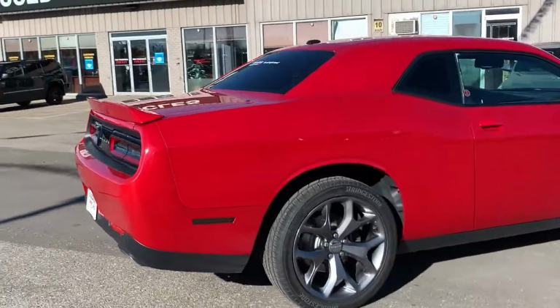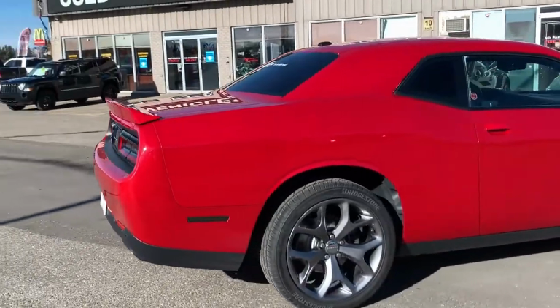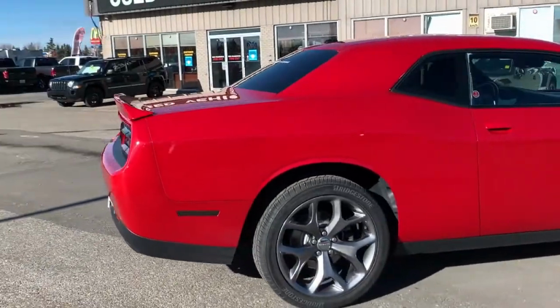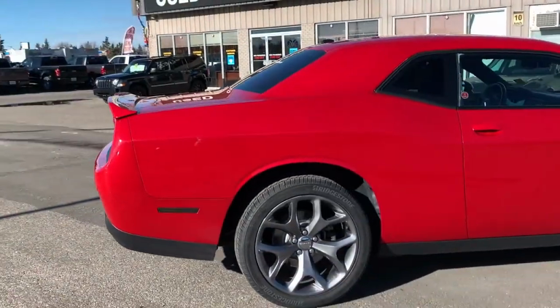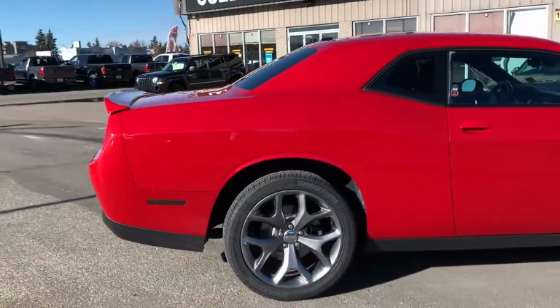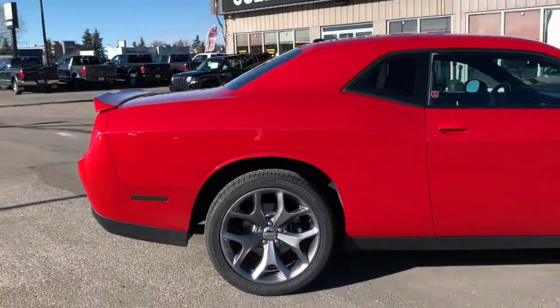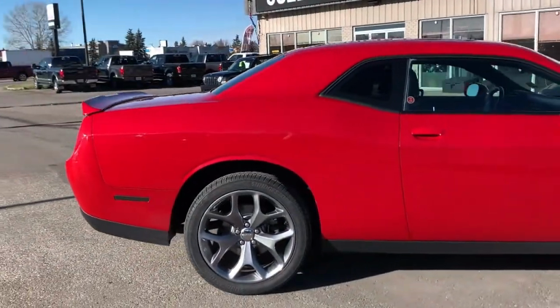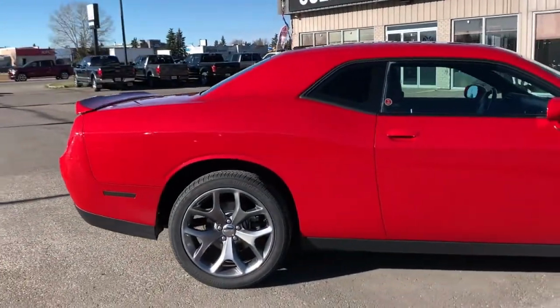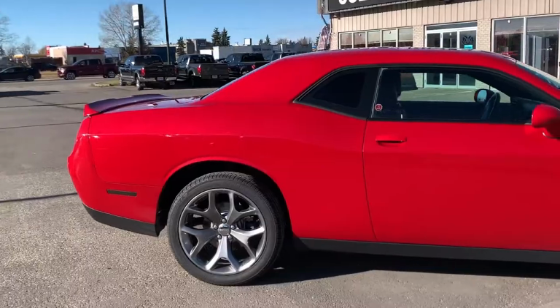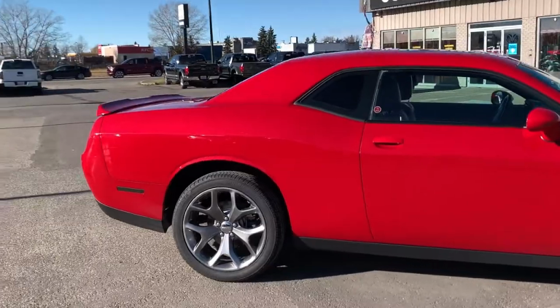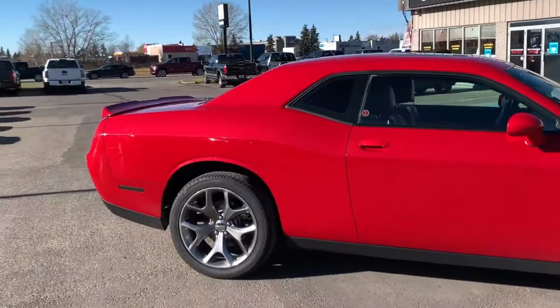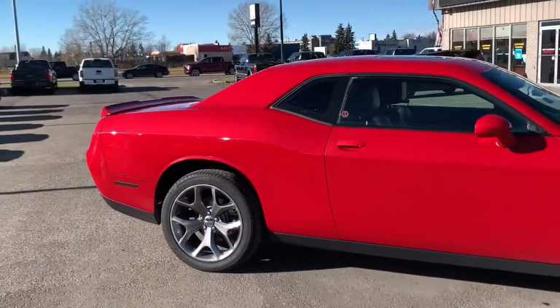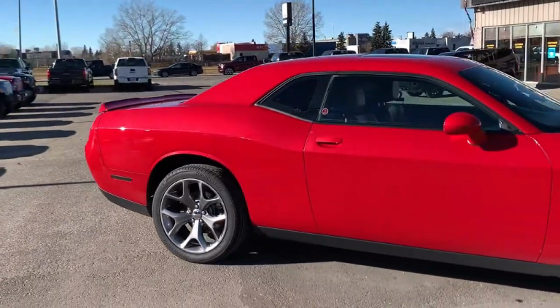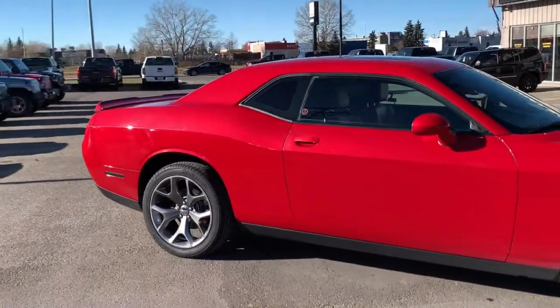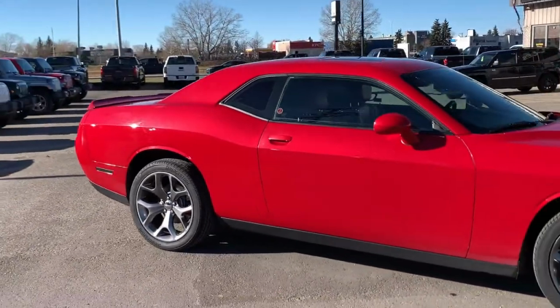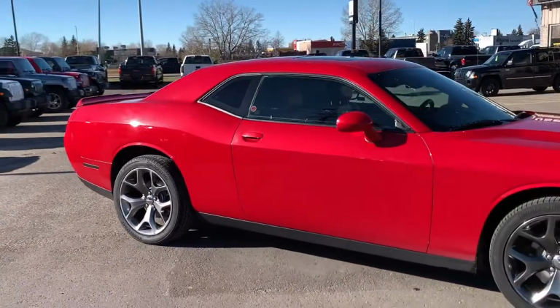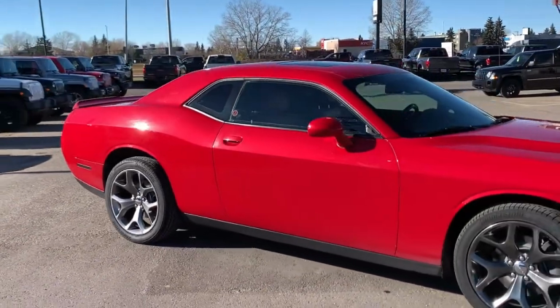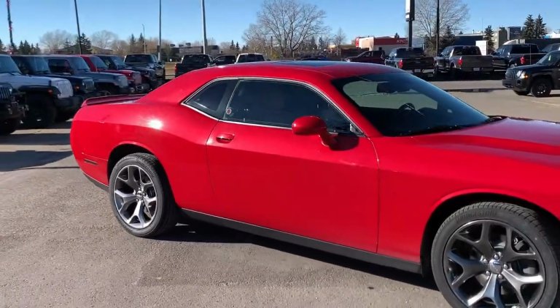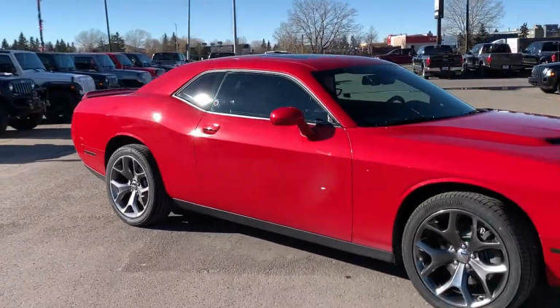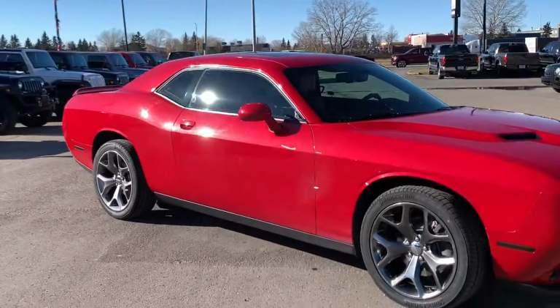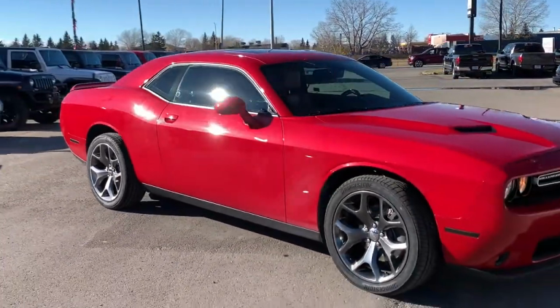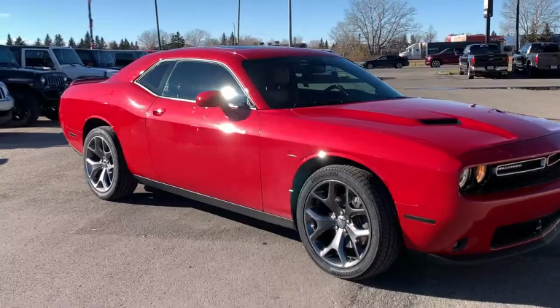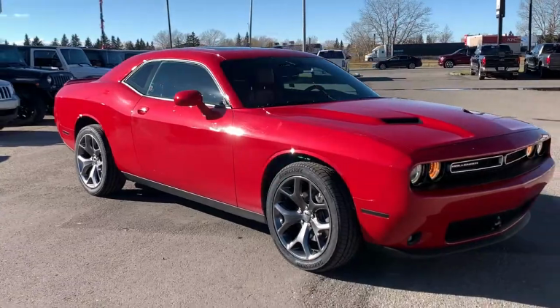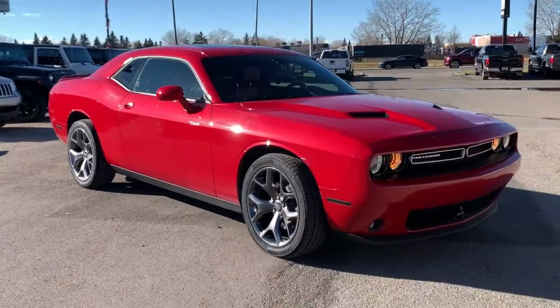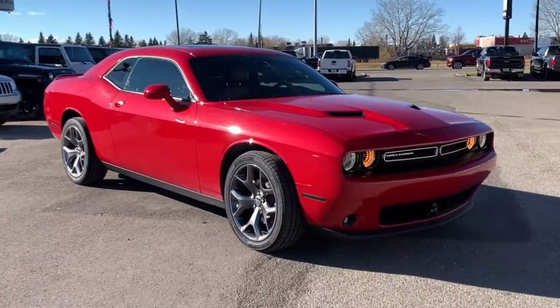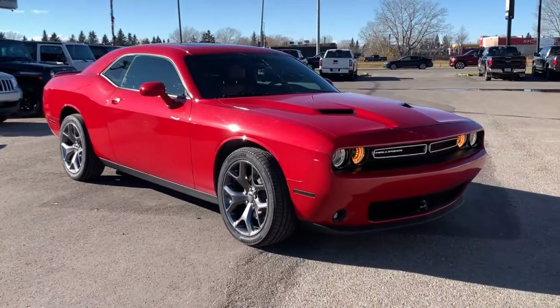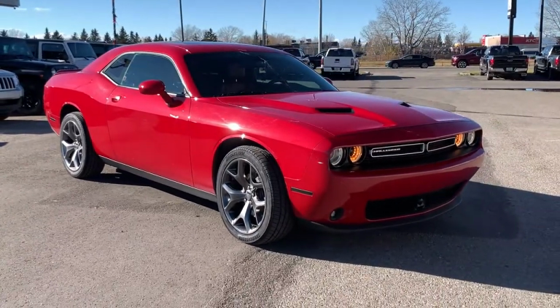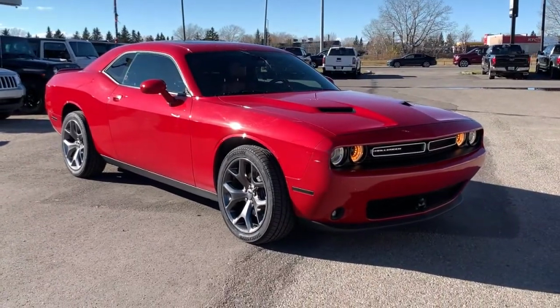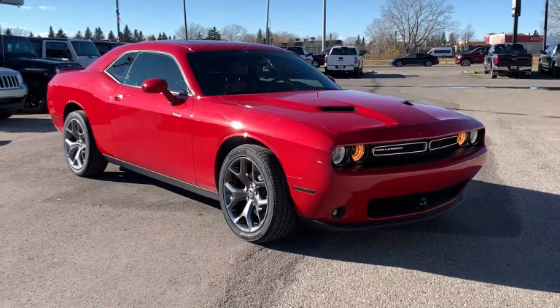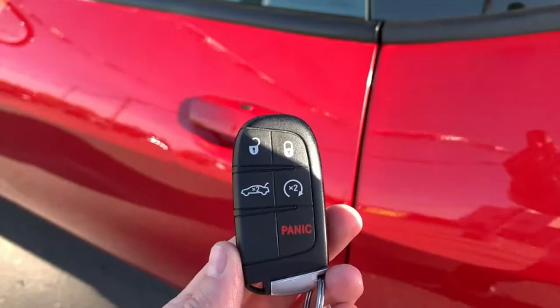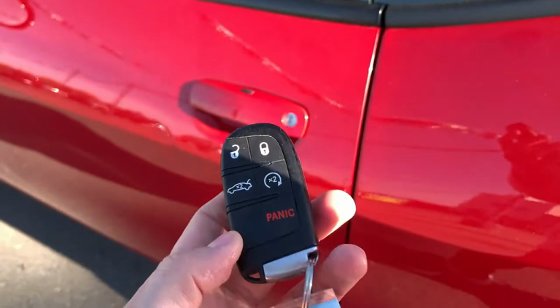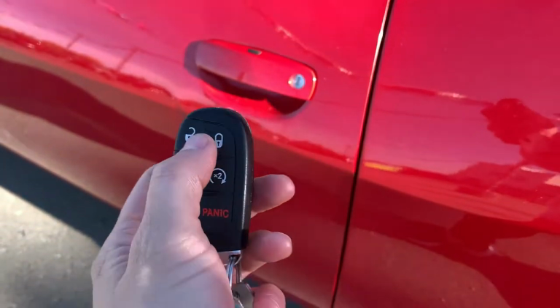Now this does happen to be a hail special. This also comes with the optional technology group, driver convenience group, and power sunroof. We are going to take you through this quickly, but if you have any additional questions, please don't hesitate to give us a call.